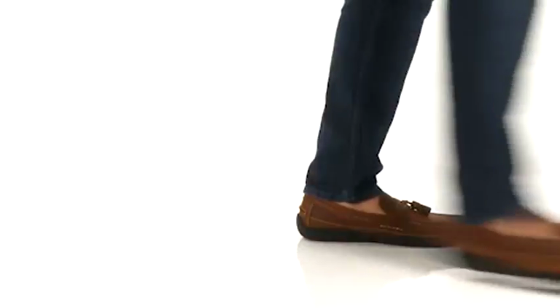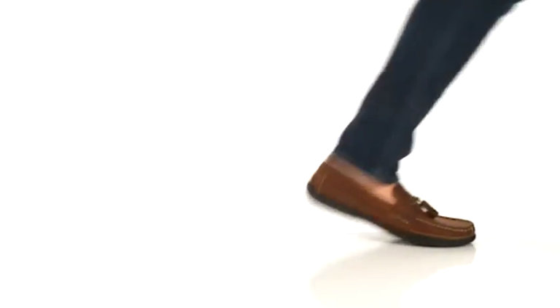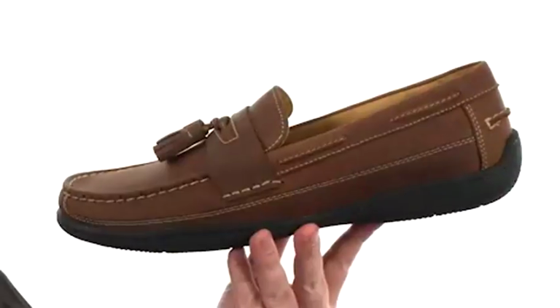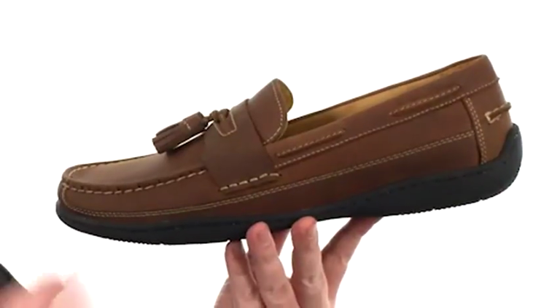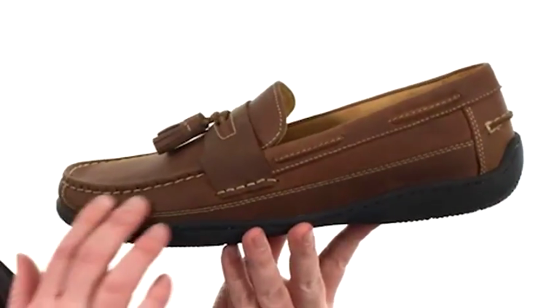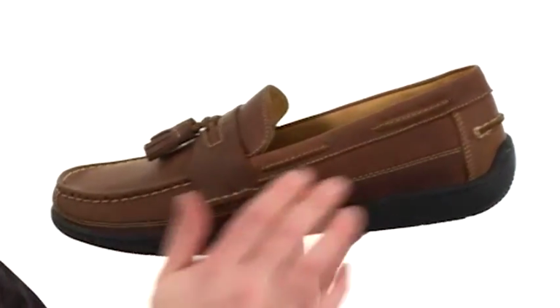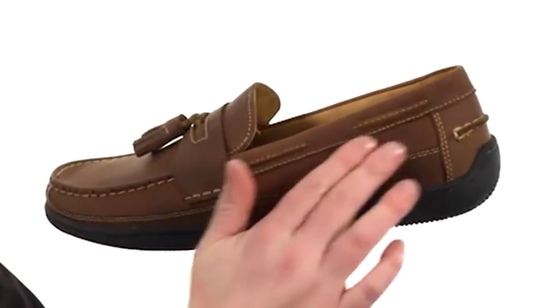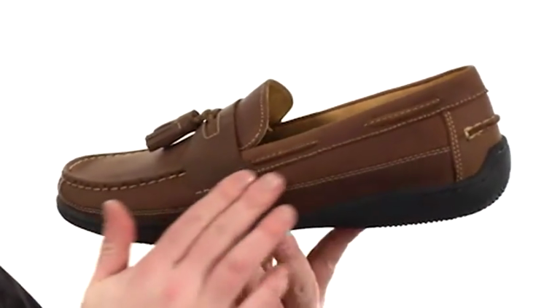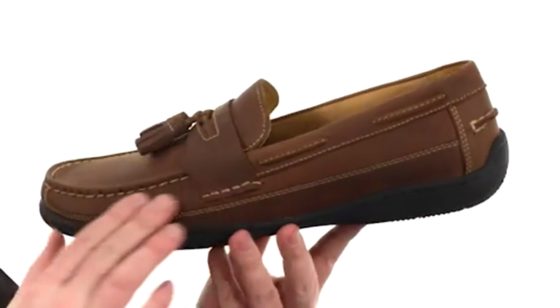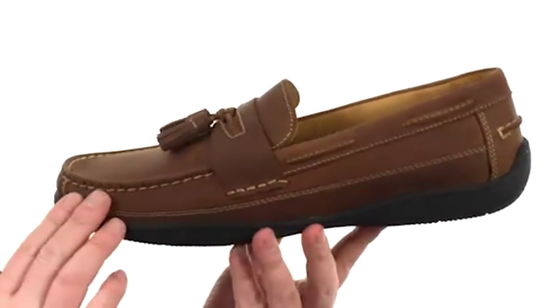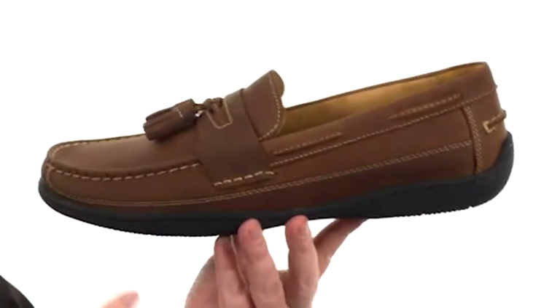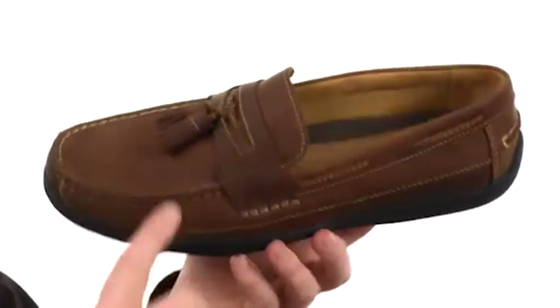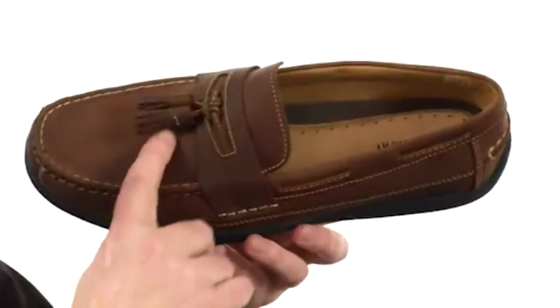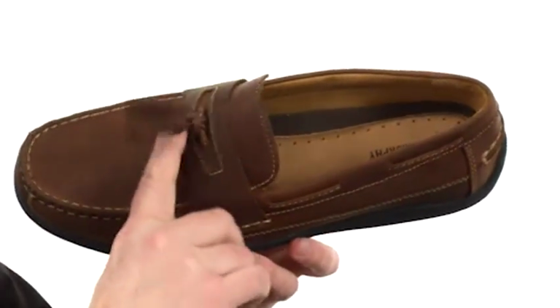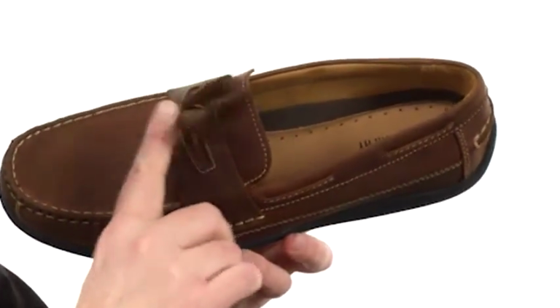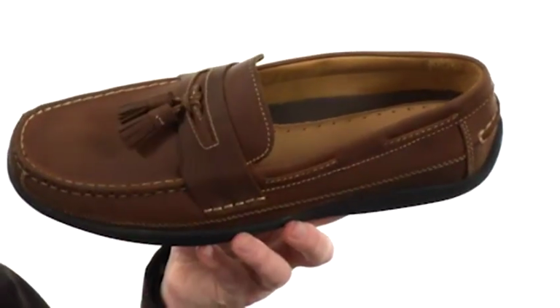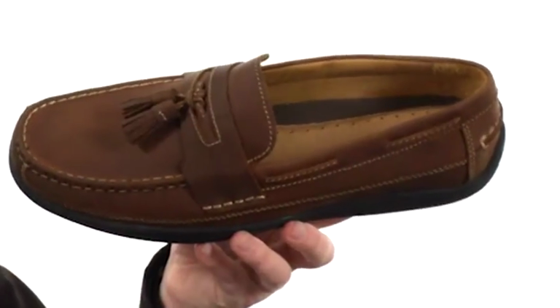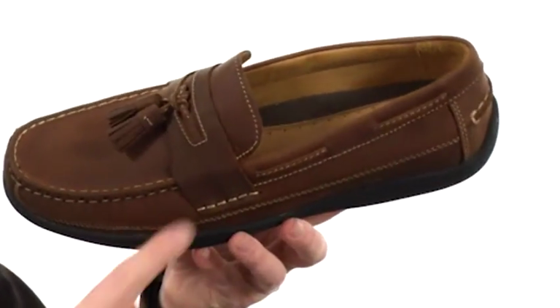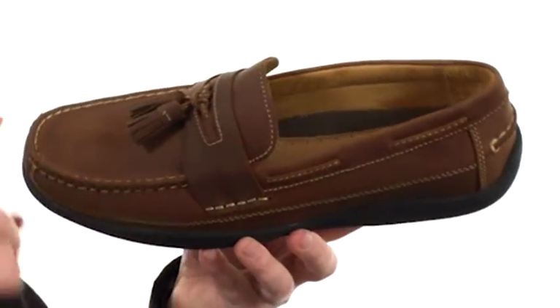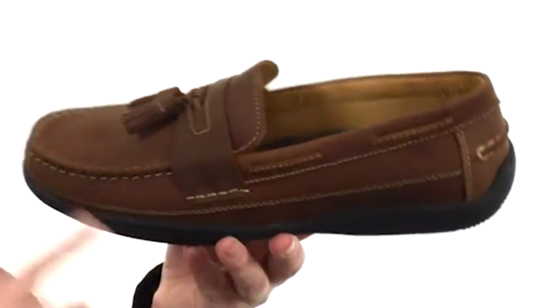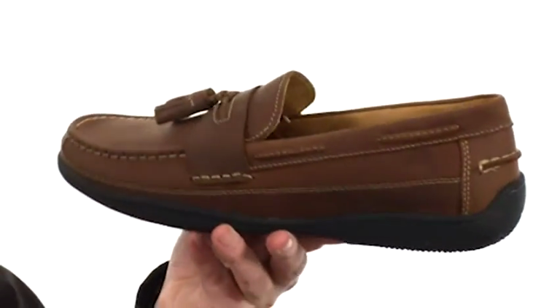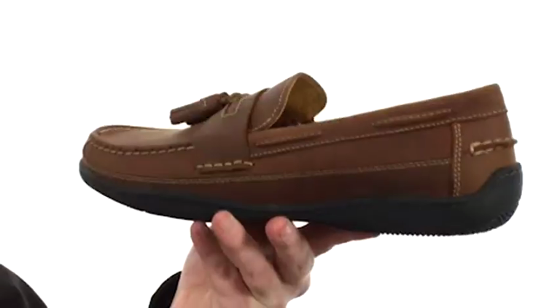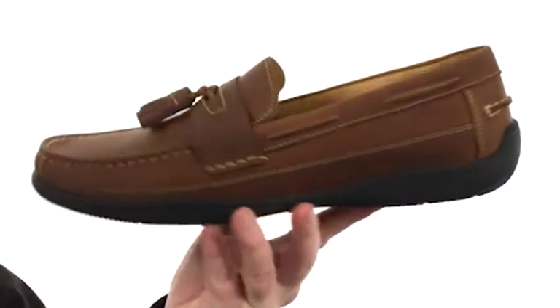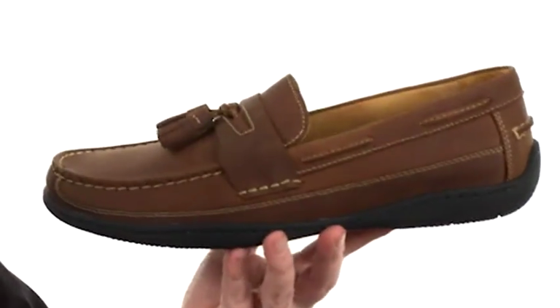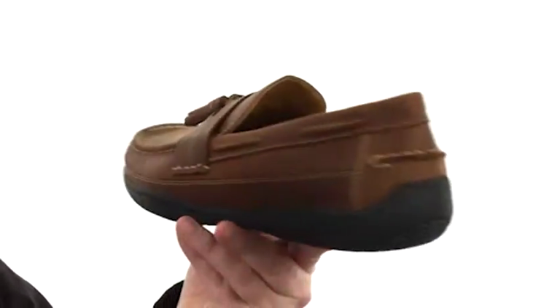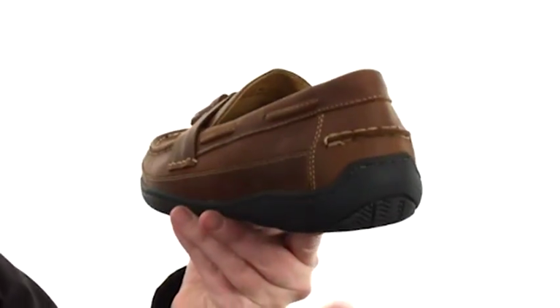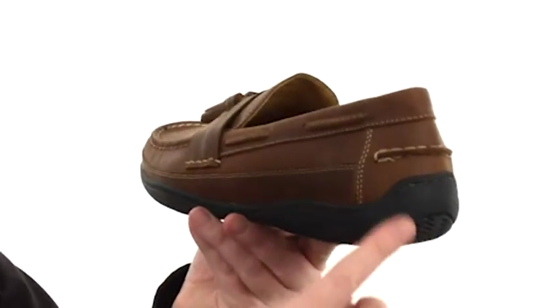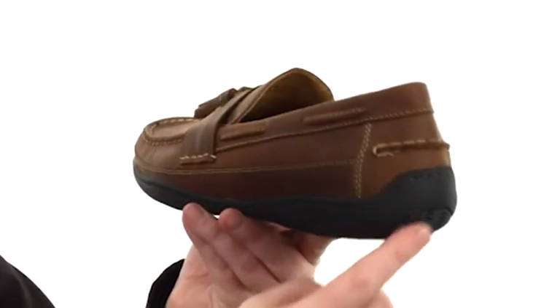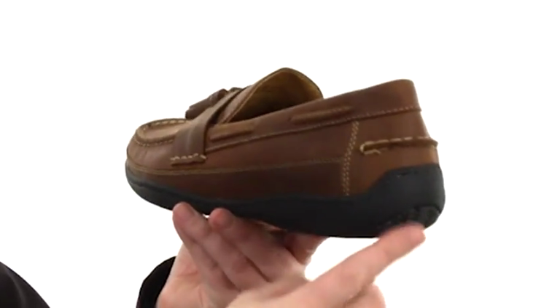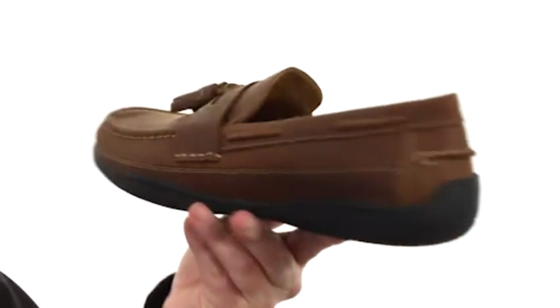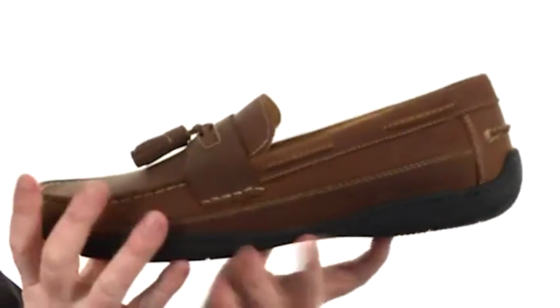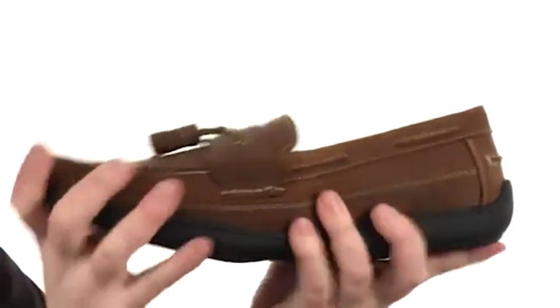These shoes feature a soft premium leather on the upper. Love the tassel details it's got going on, and the contrast stitching really pulls the whole look together. It comes up into a driver's heel back here in the back.